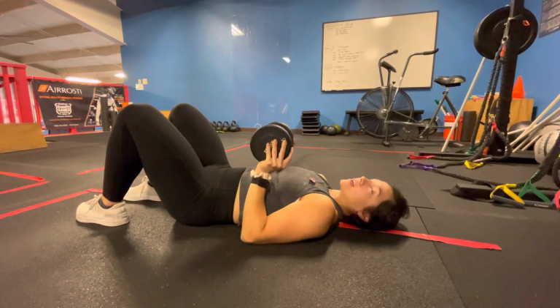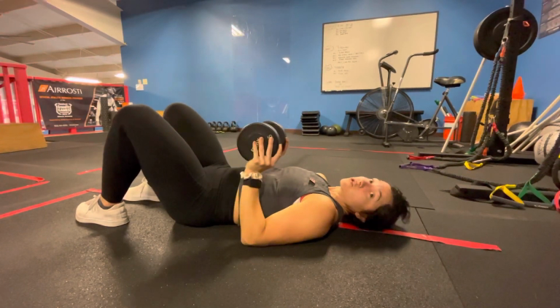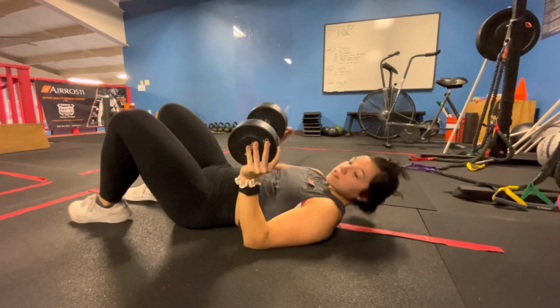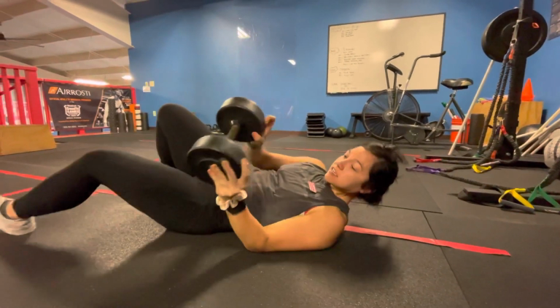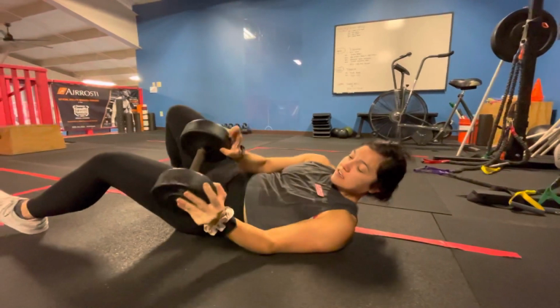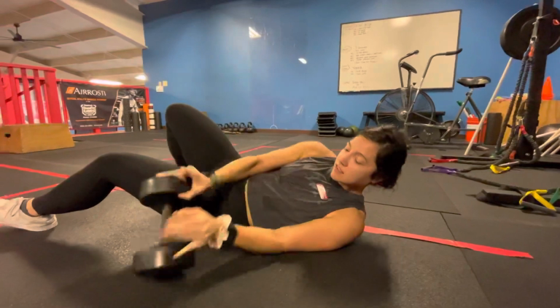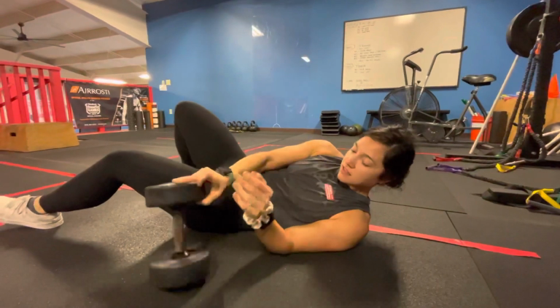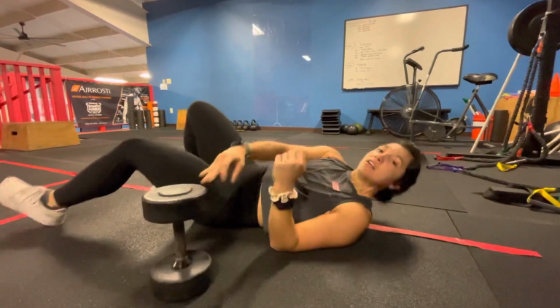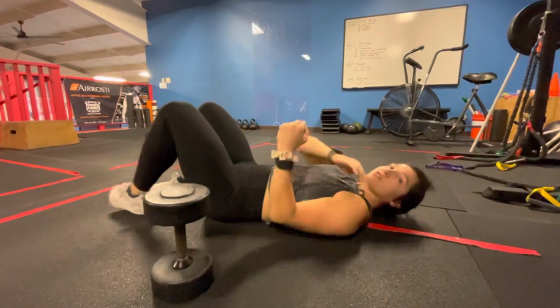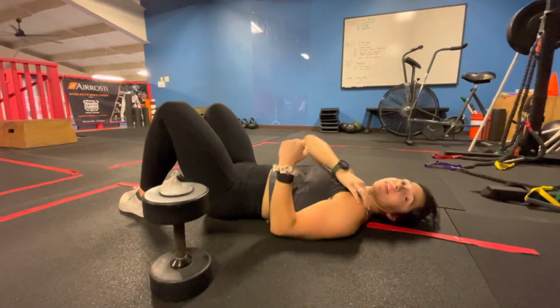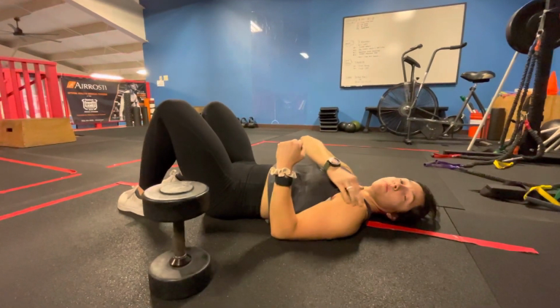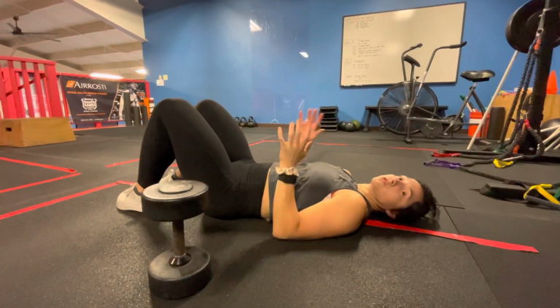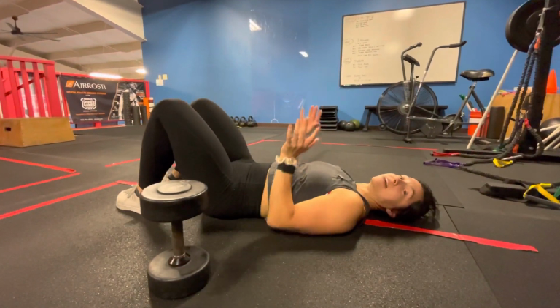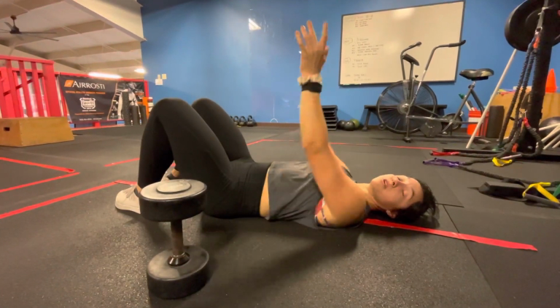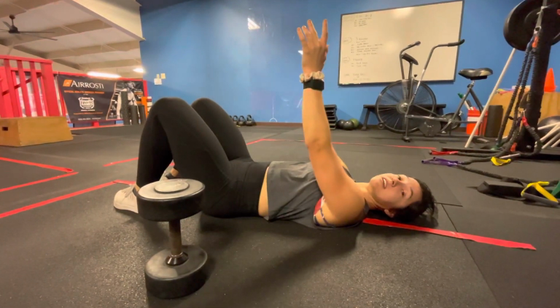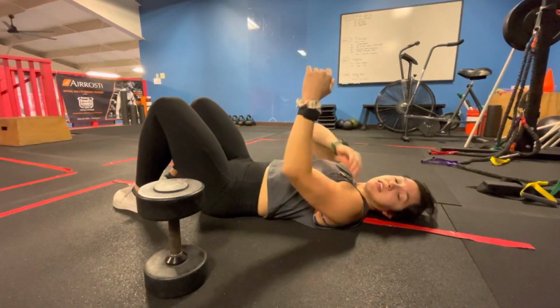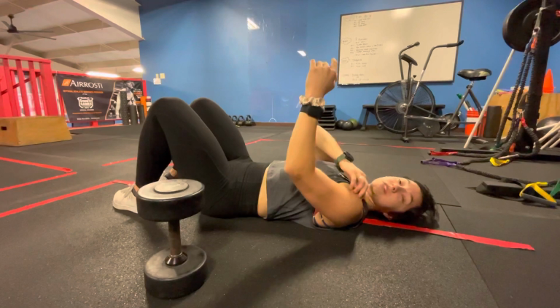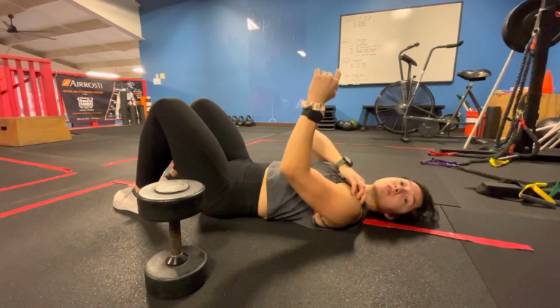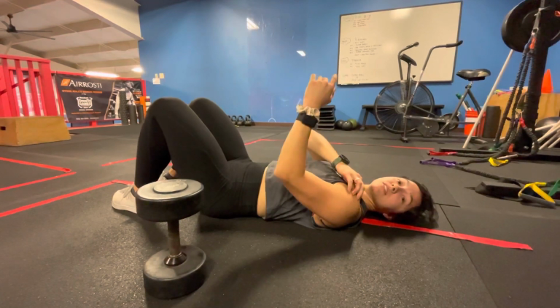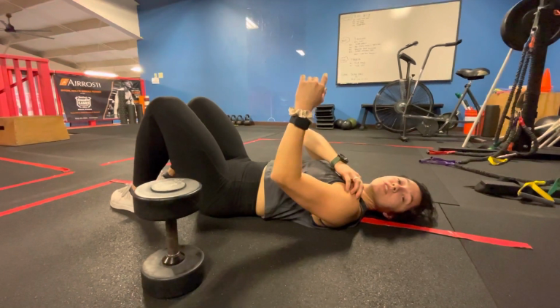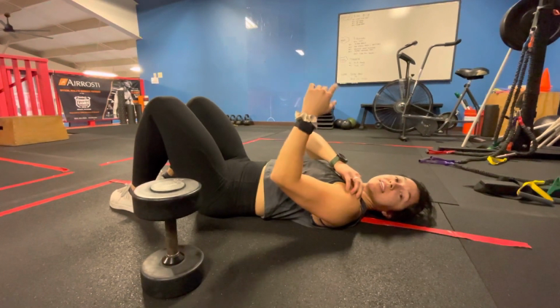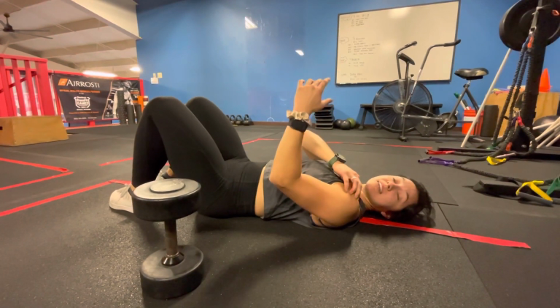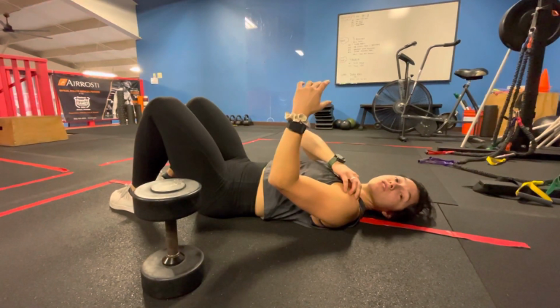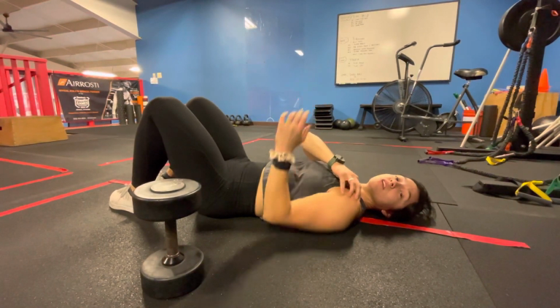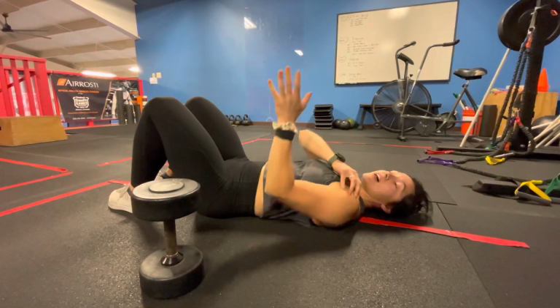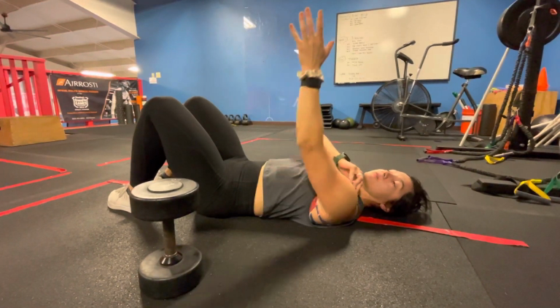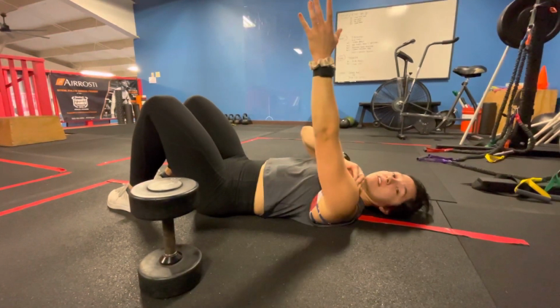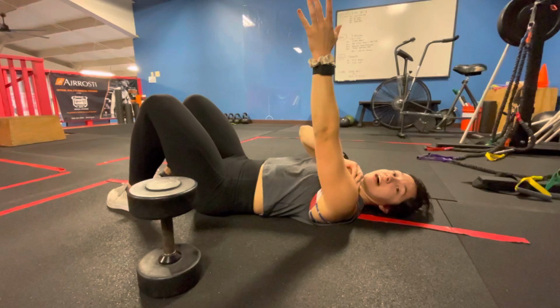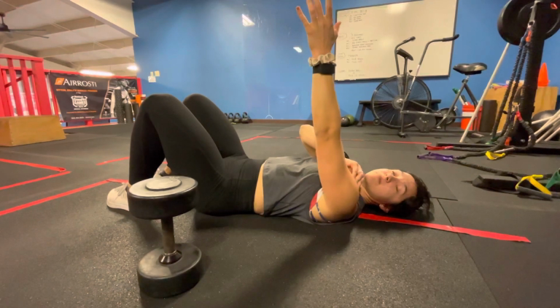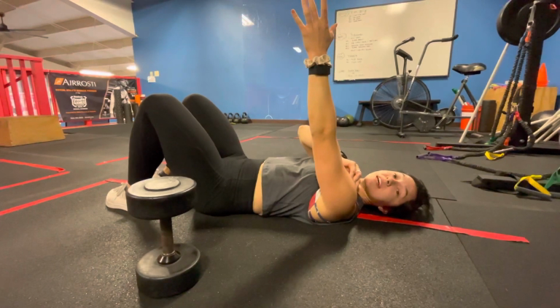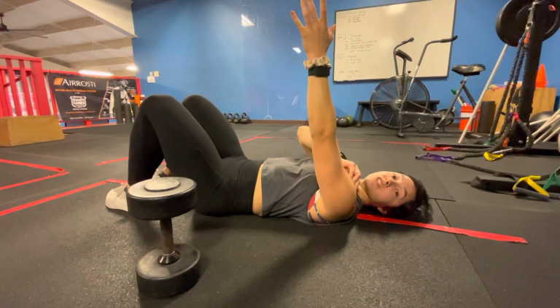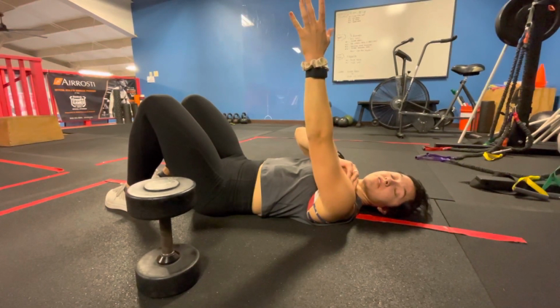It's normal to feel it in the front and the top of your shoulder as you're pressing. That's where some of those muscles that you're using connect to the shoulder, and that's where that muscle activation is coming from.